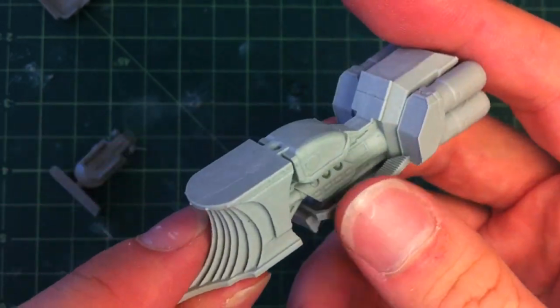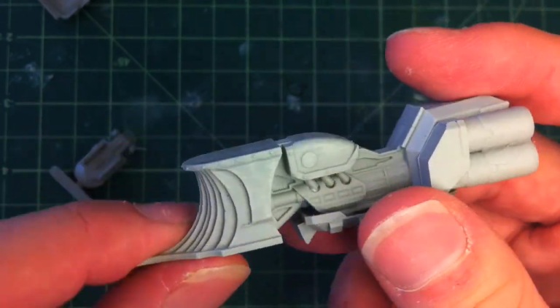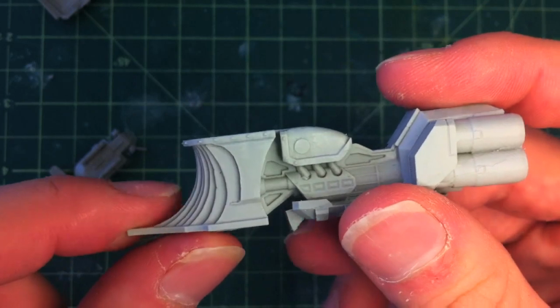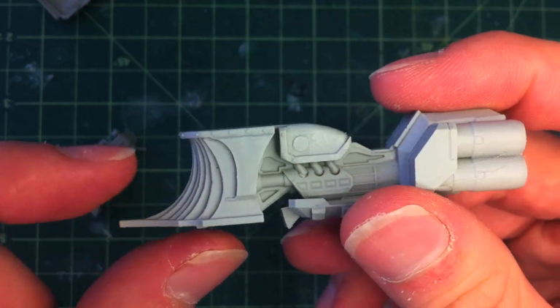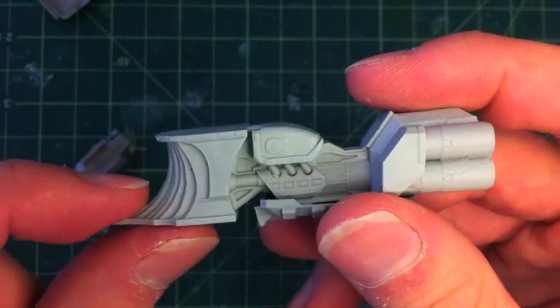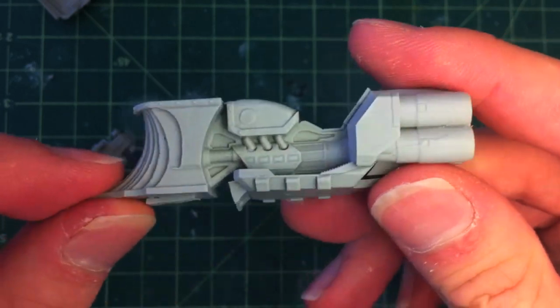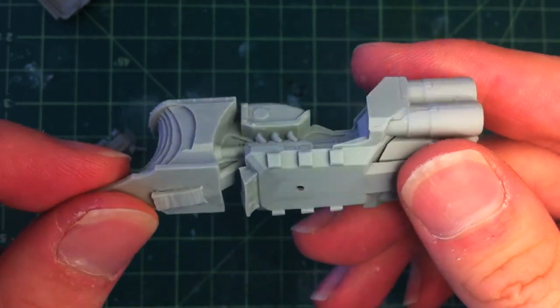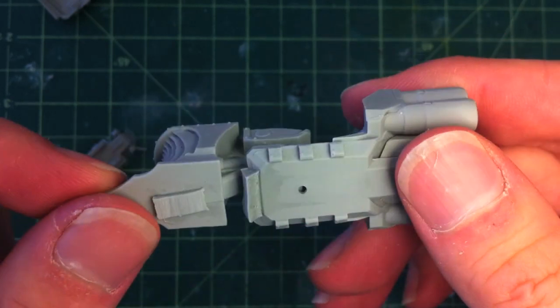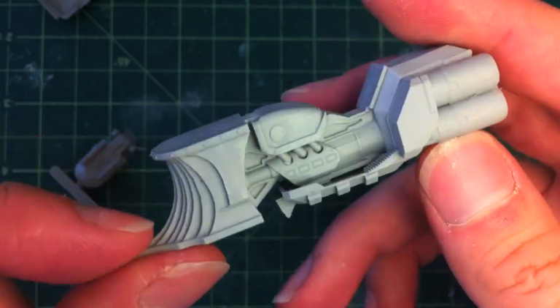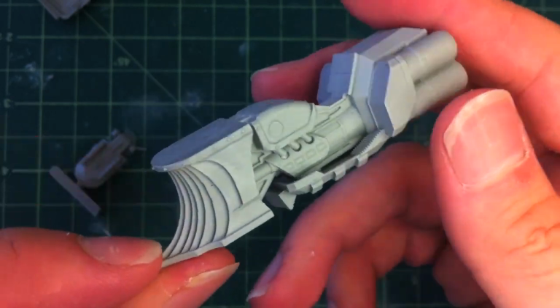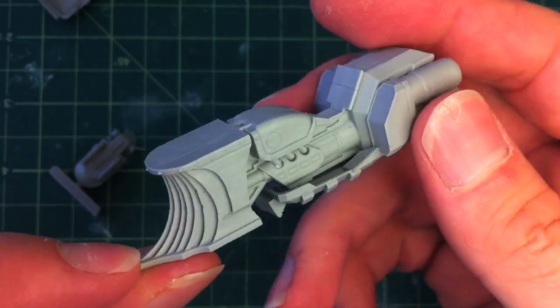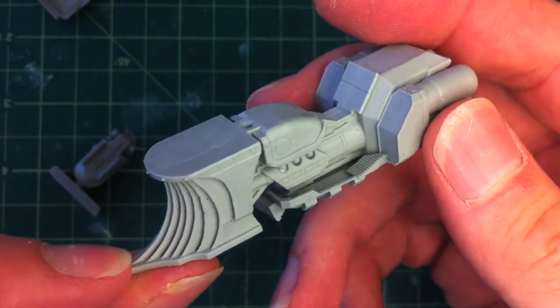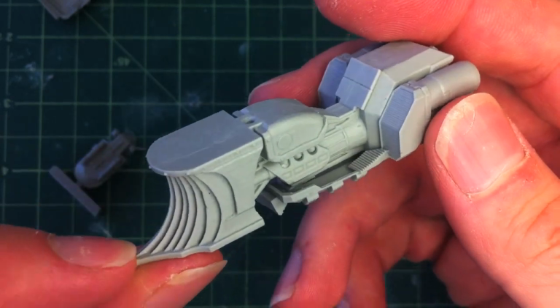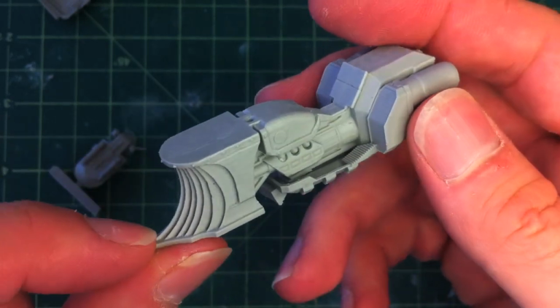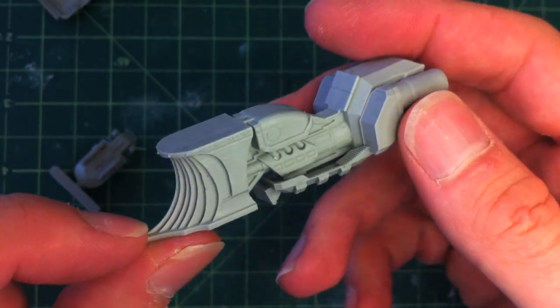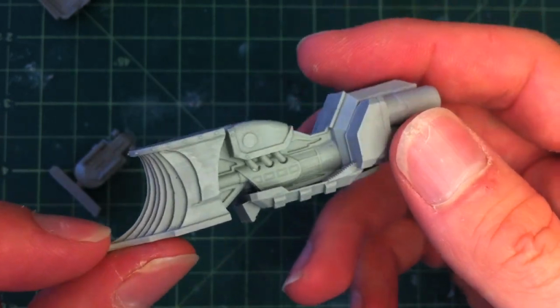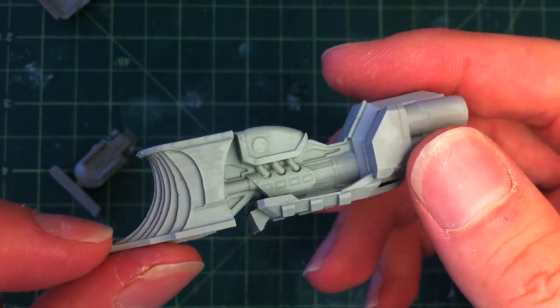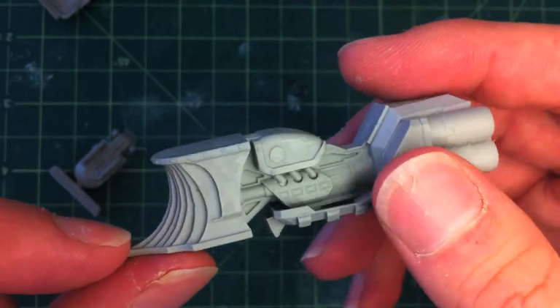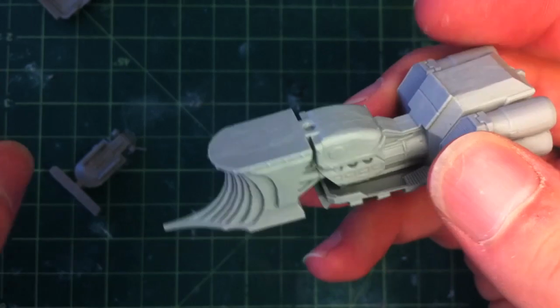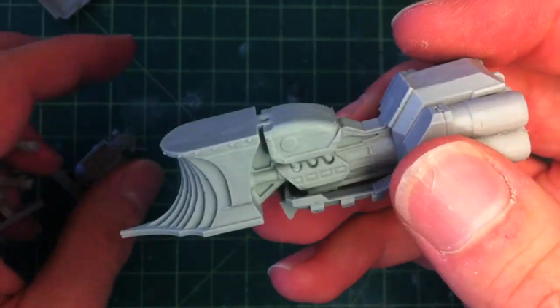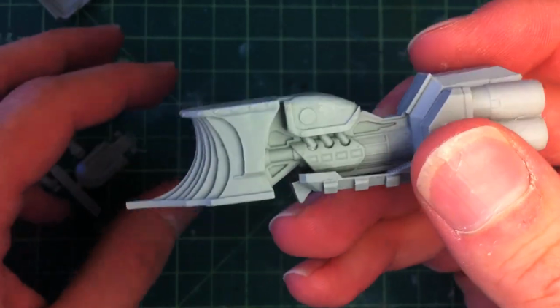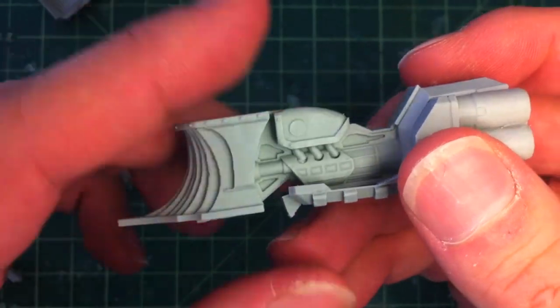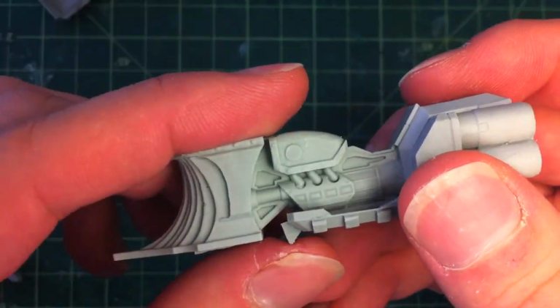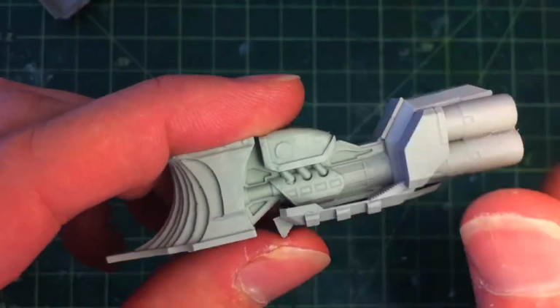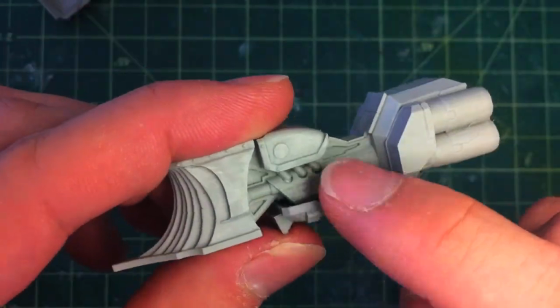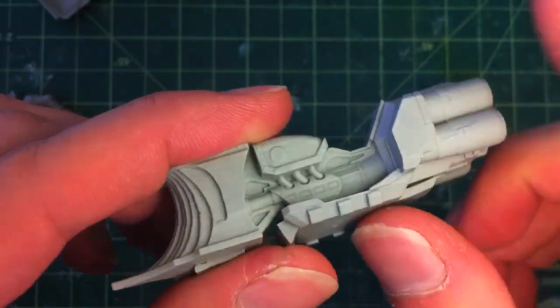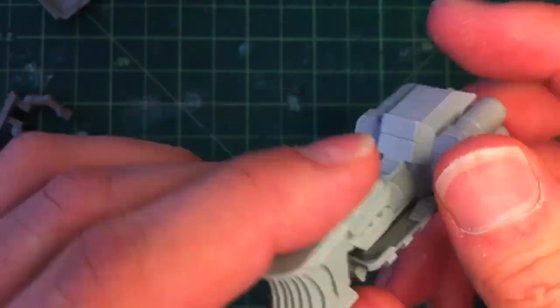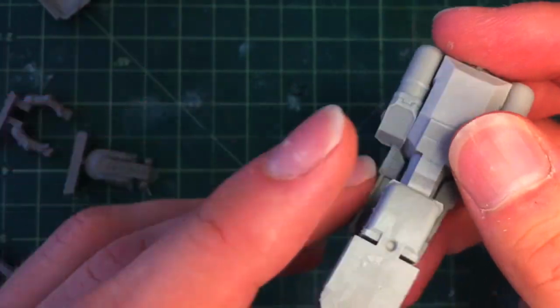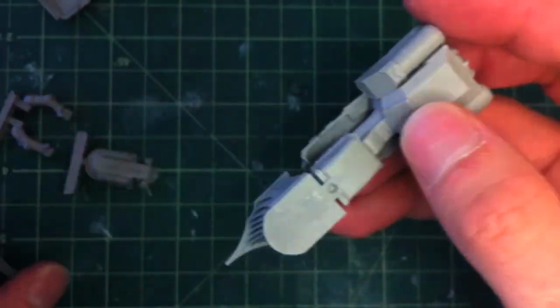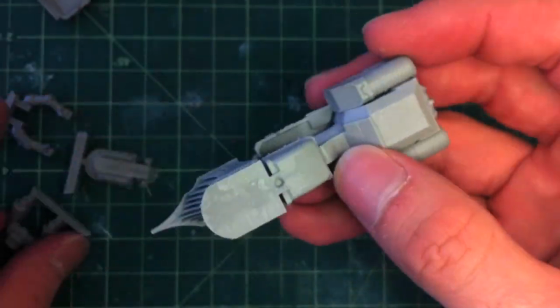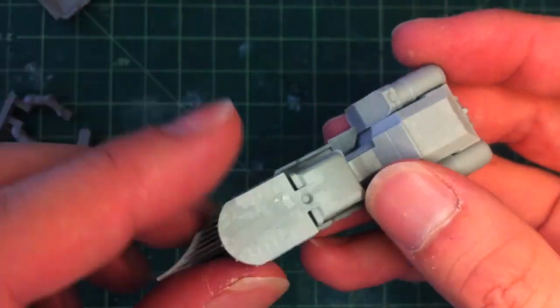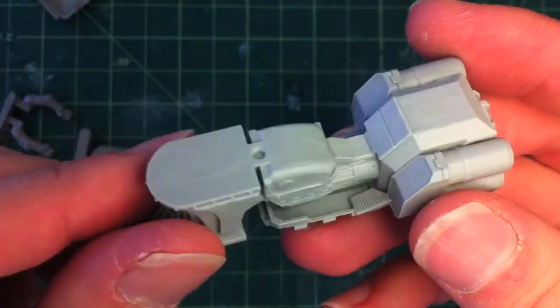I don't know why I bought this instead of Forge World — it was just a spur-of-the-moment thing, I think I was a little bit drunk actually. But they're cool. I can't wait to get them painted up — lots of cool detail. Thanks for watching. Let's have a look at what they look like when they're finished.